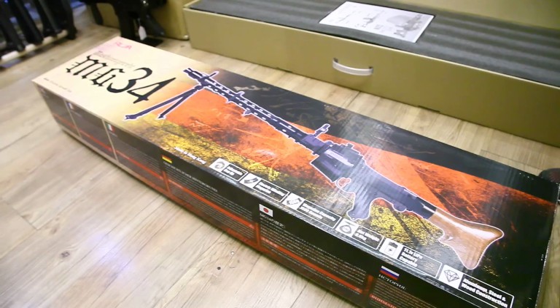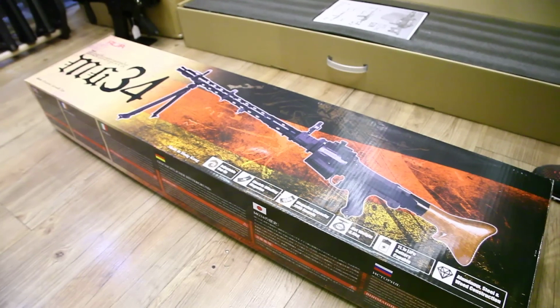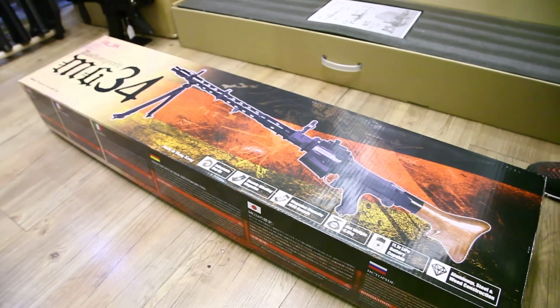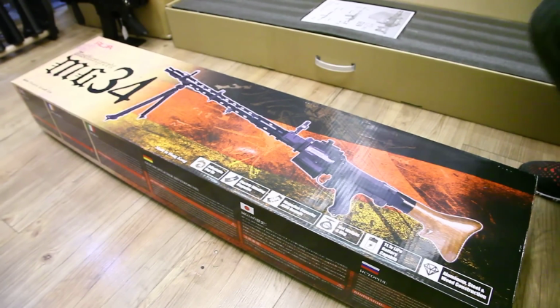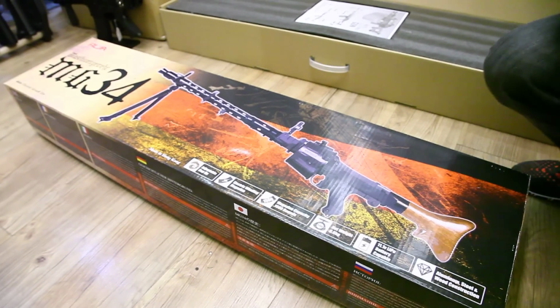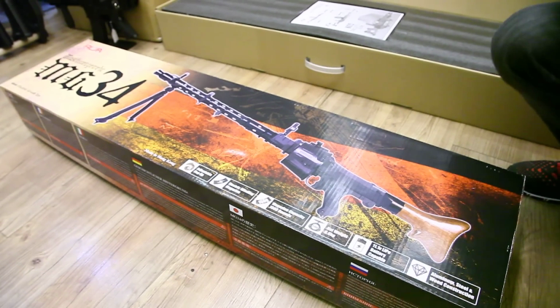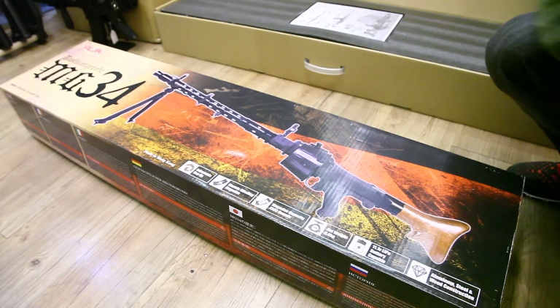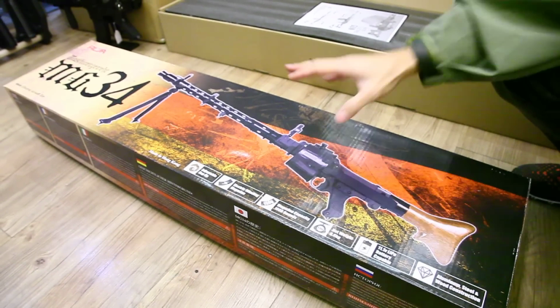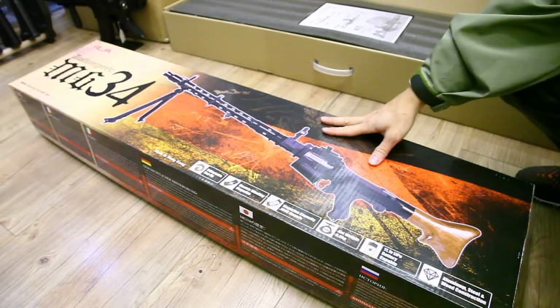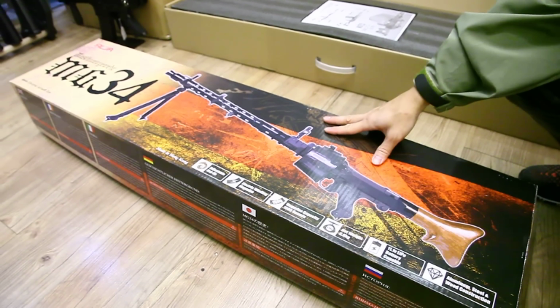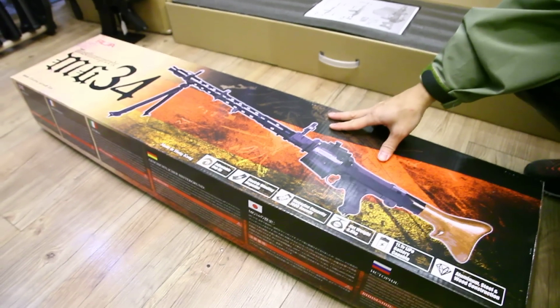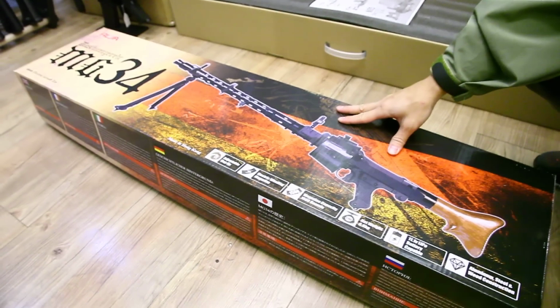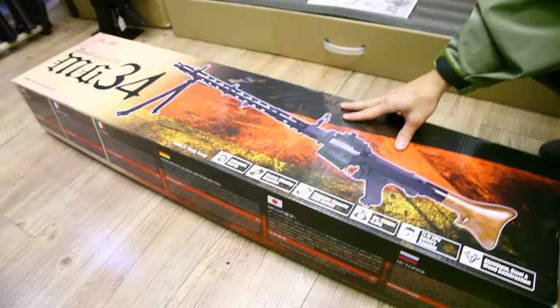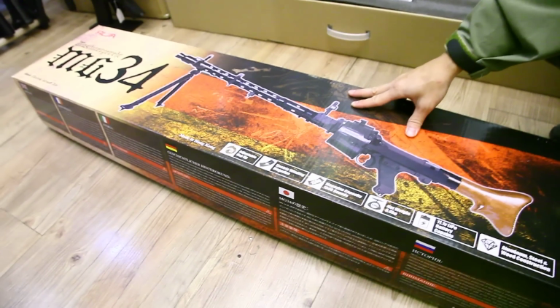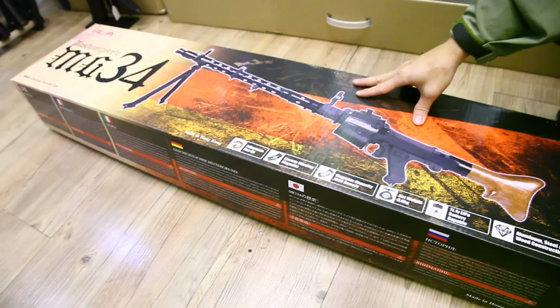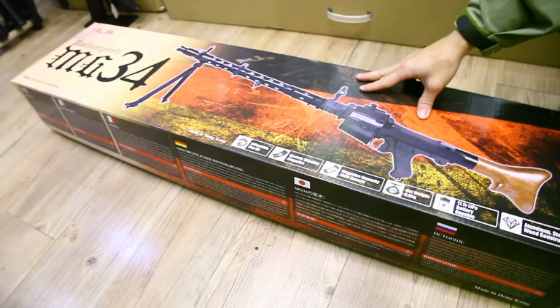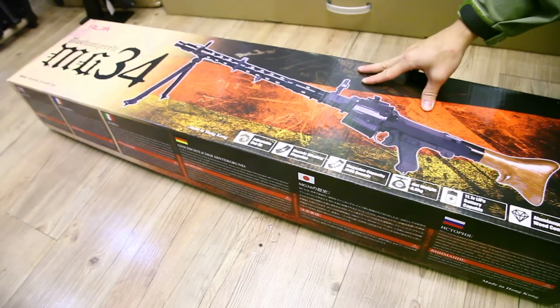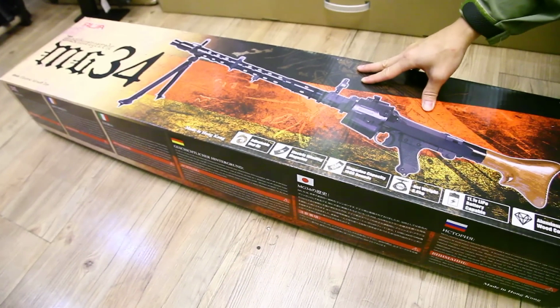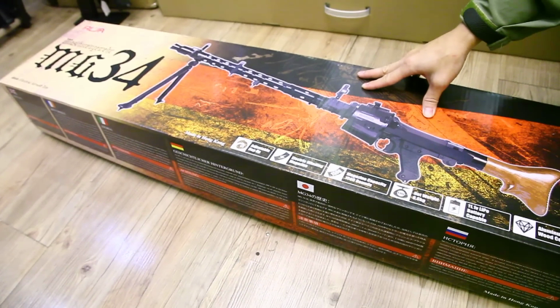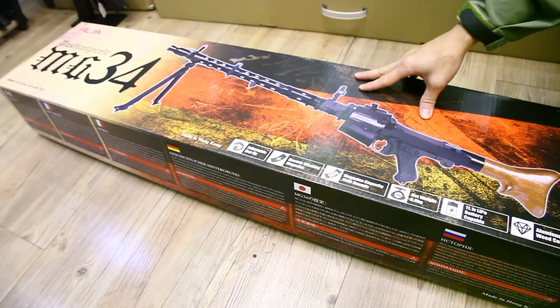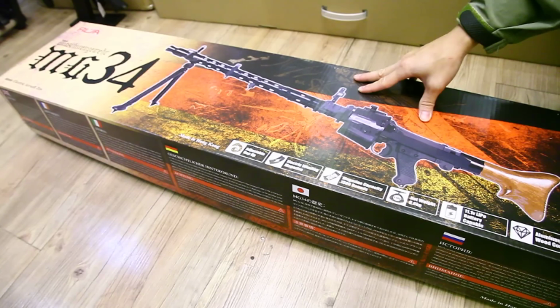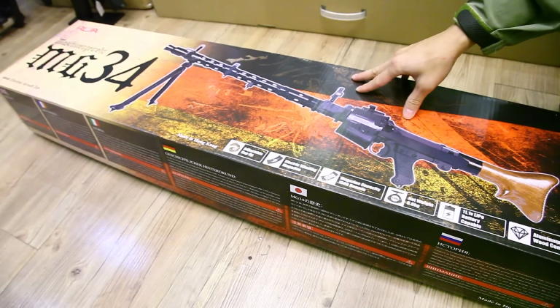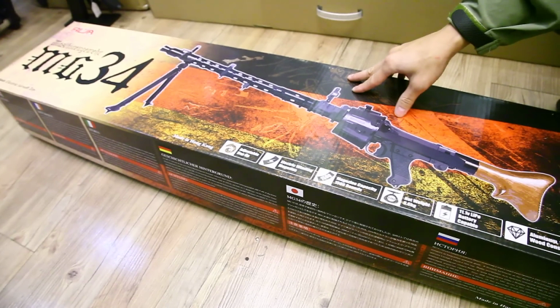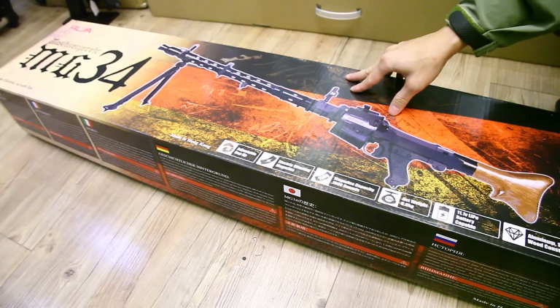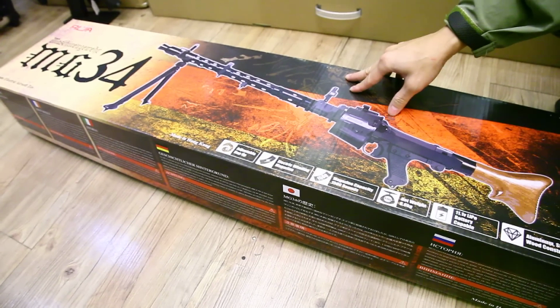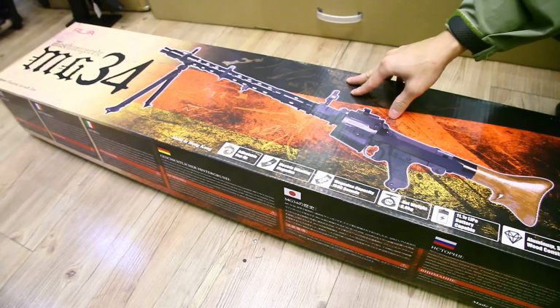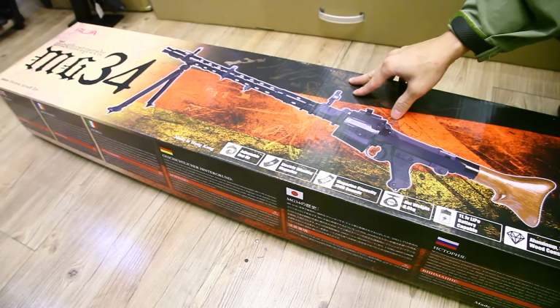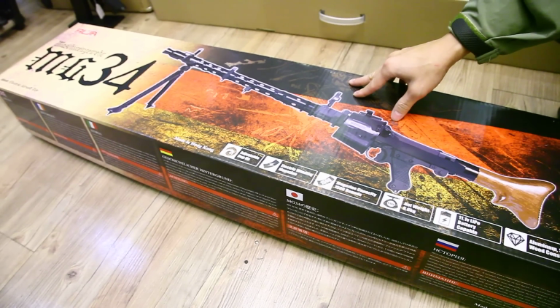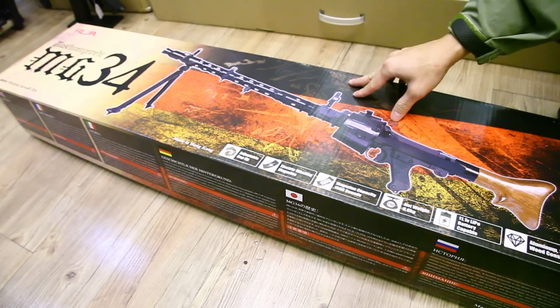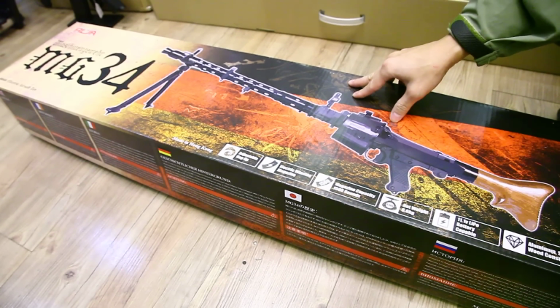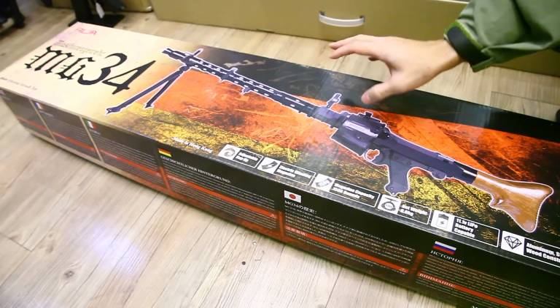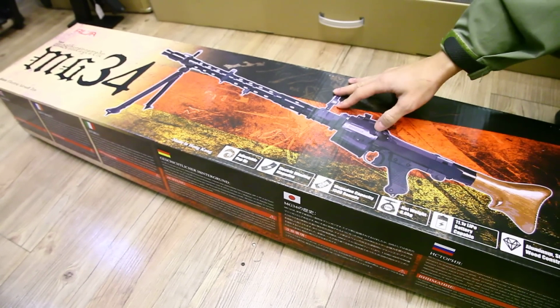This is Eddie from CLW. On the floor, this is the new gun — the RWA MG34, the Second World War famous machine gun. This is made in Hong Kong.